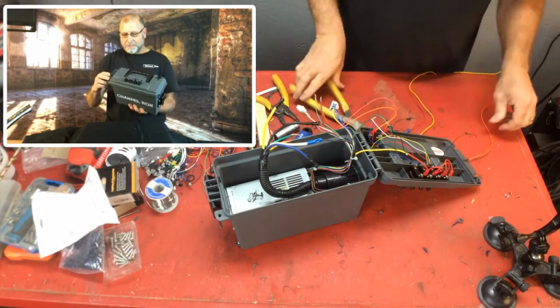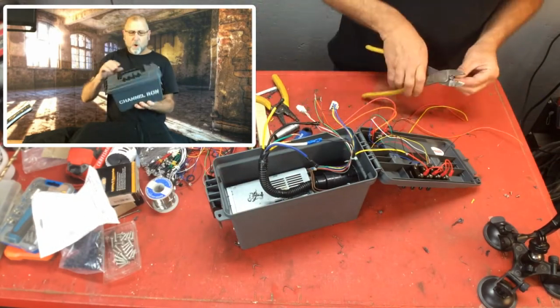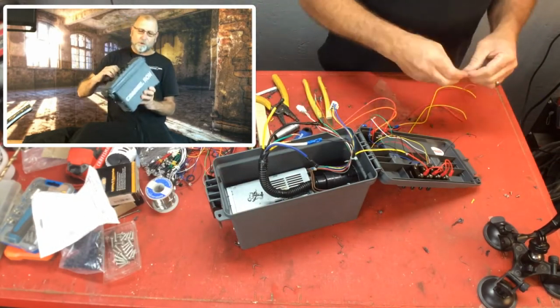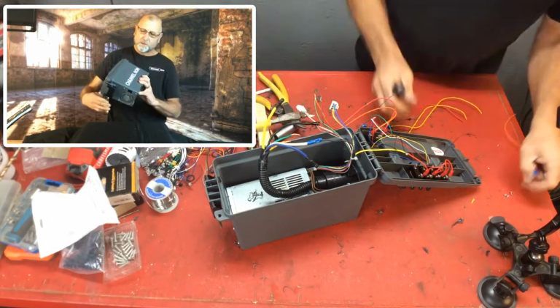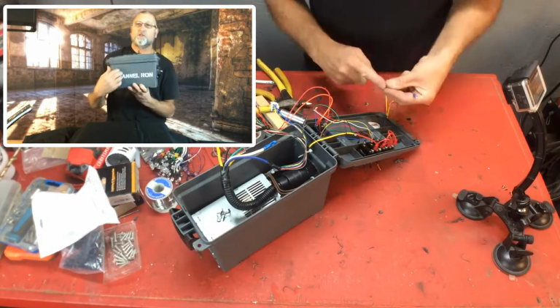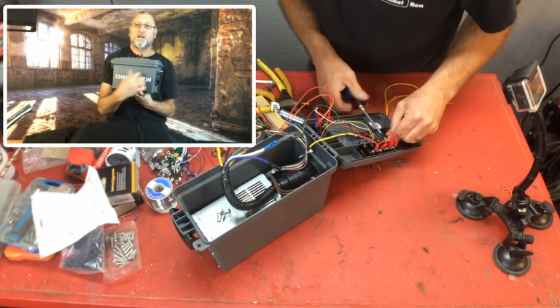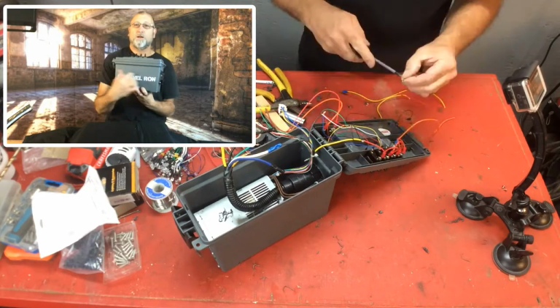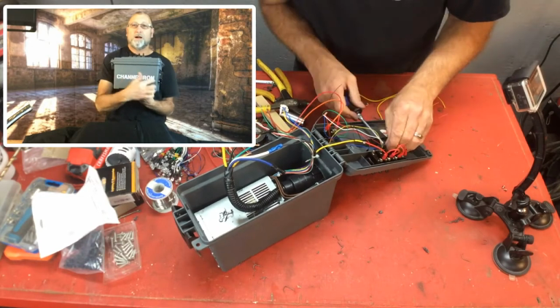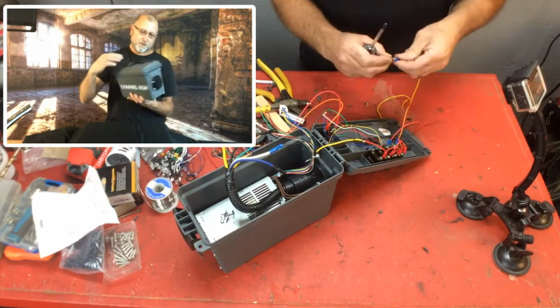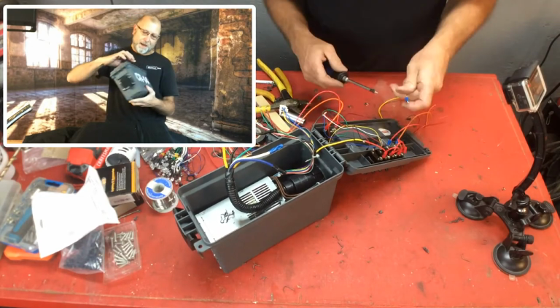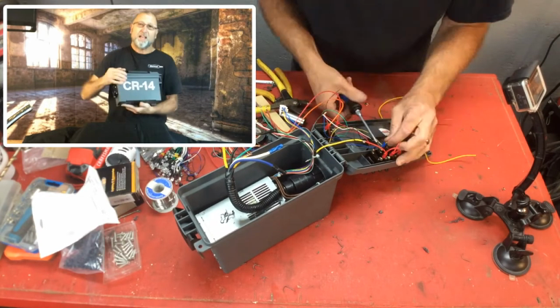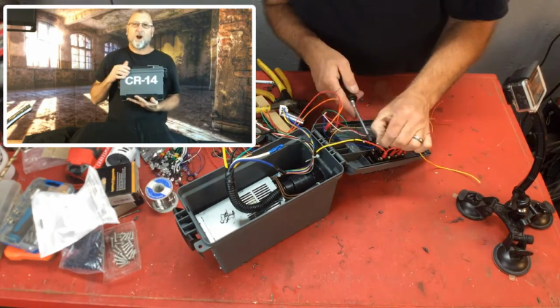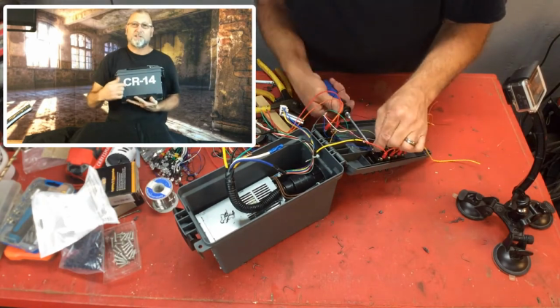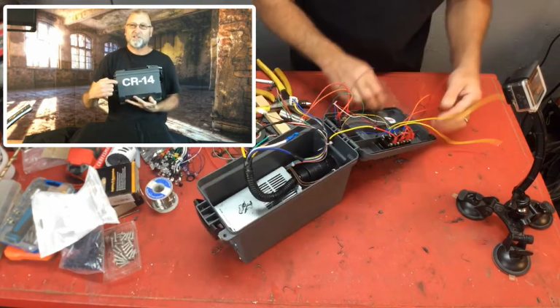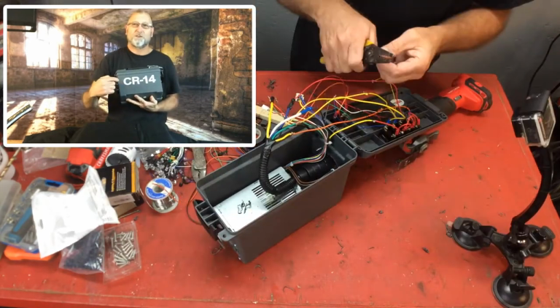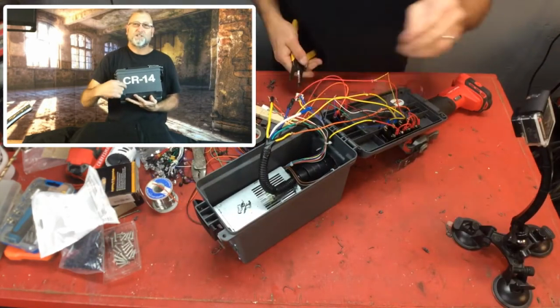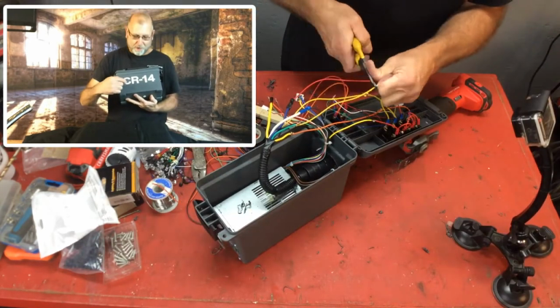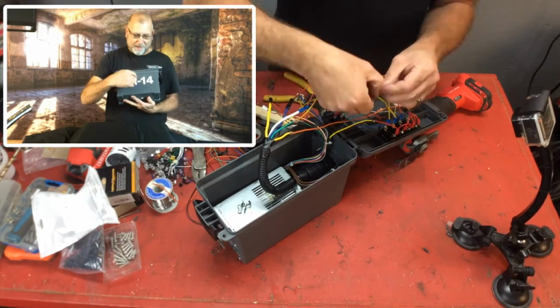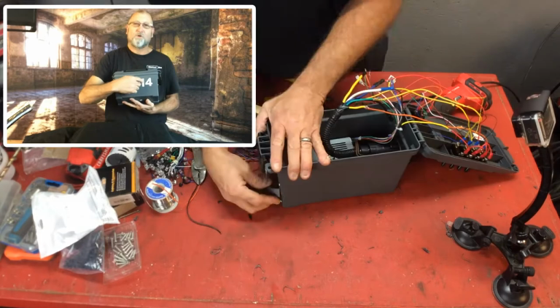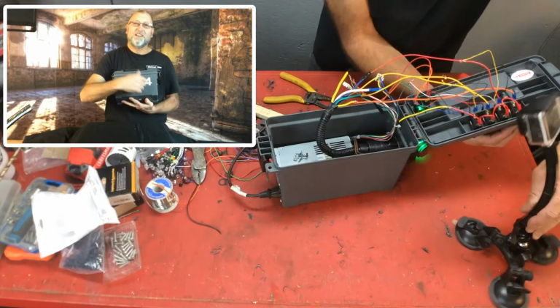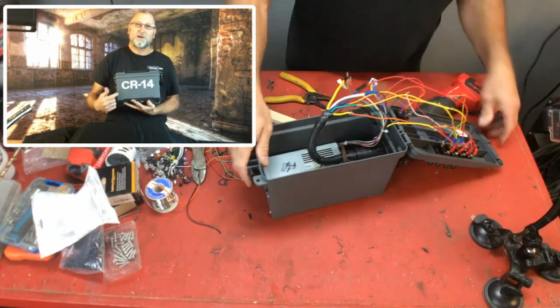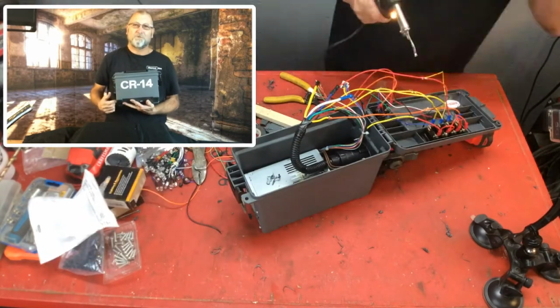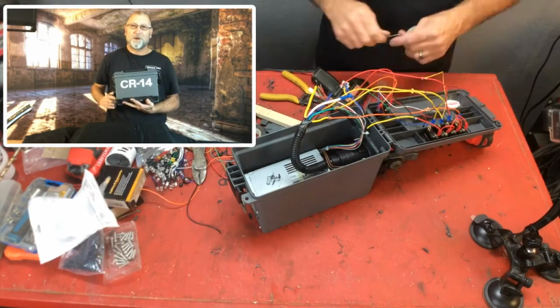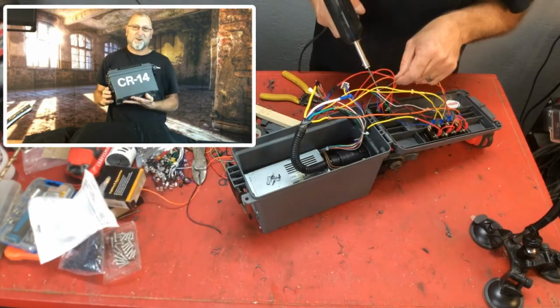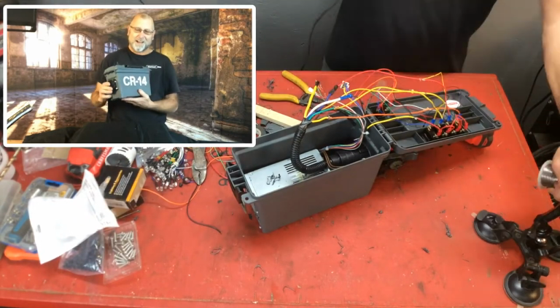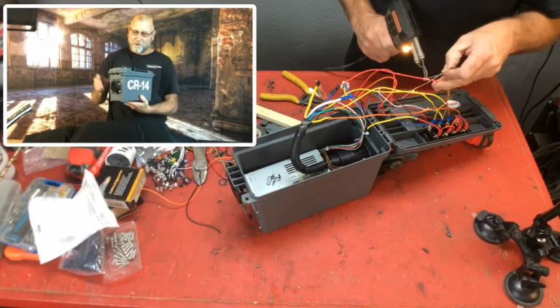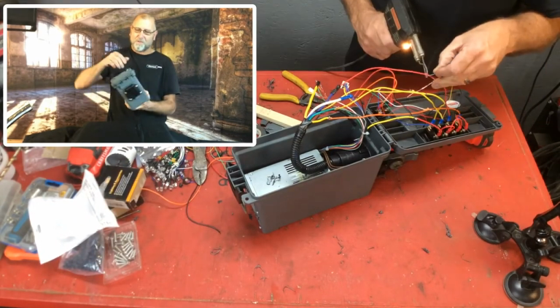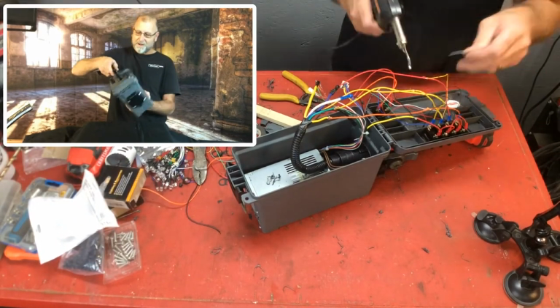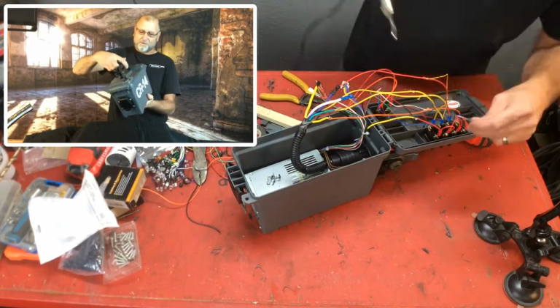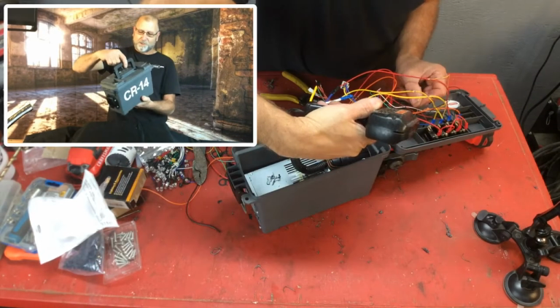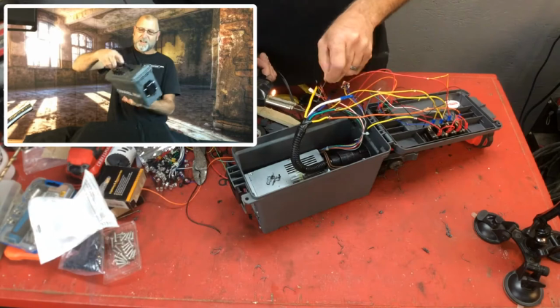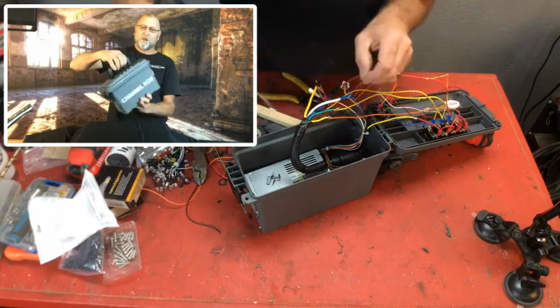Not a whole lot to this — obviously there's the Chateron stencil that I made. CR basically stands for Chateron-14, which is when my channel was created. That's why I wanted to put it on there, just to jazz it up a little bit.